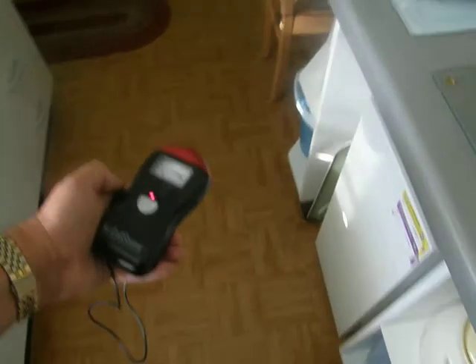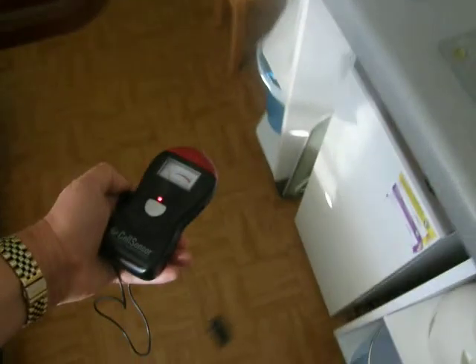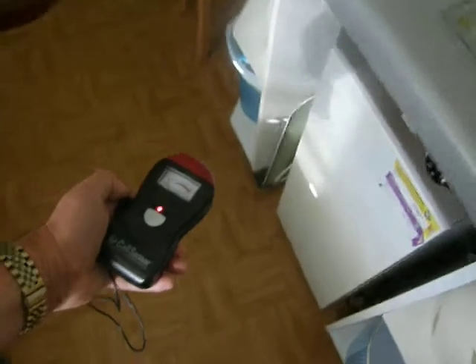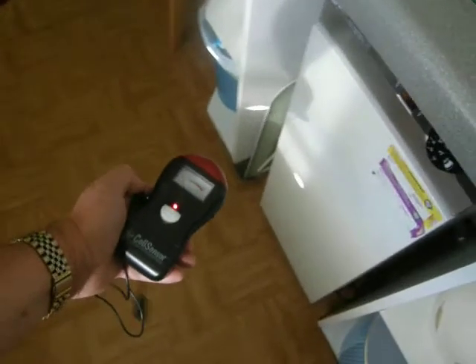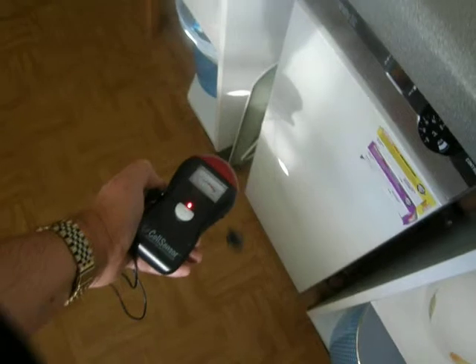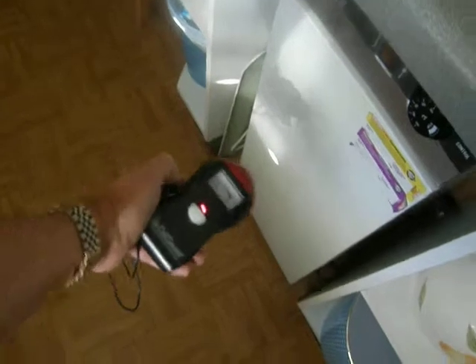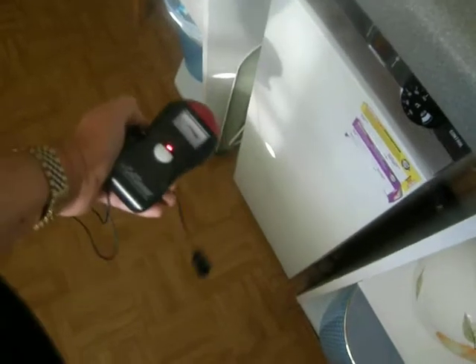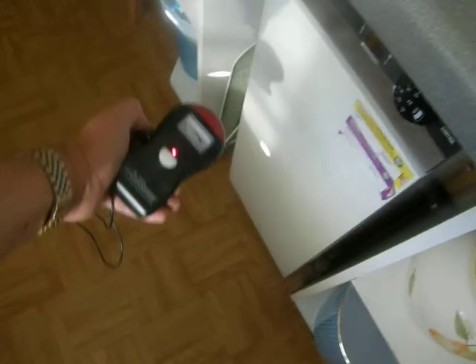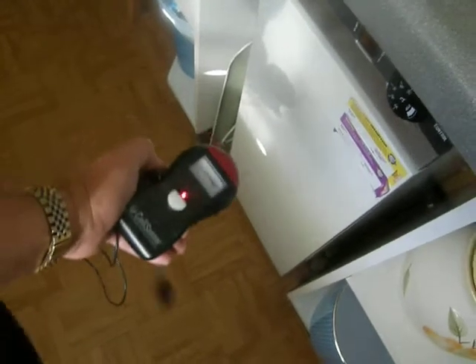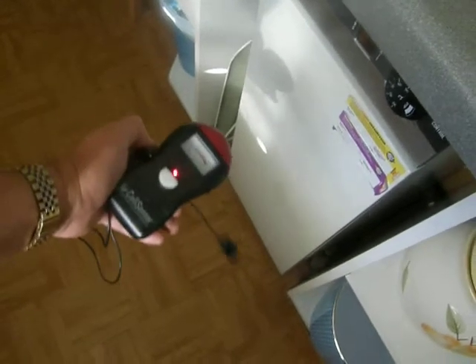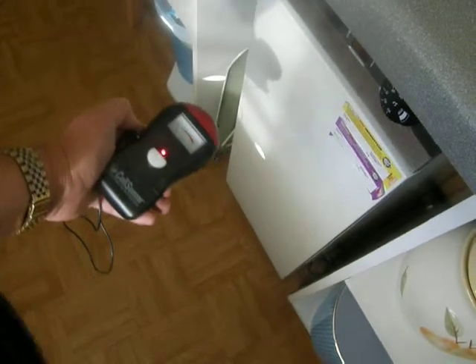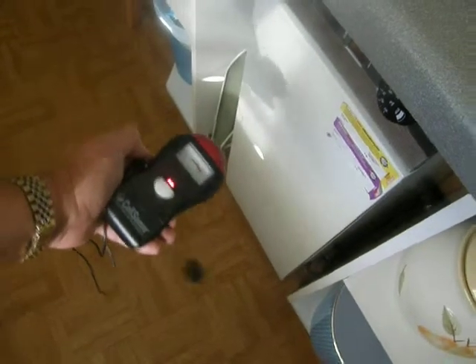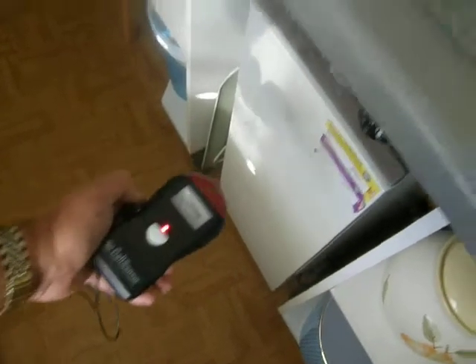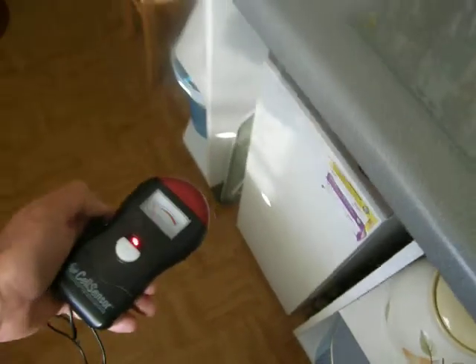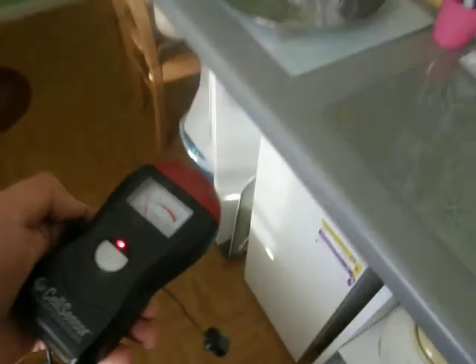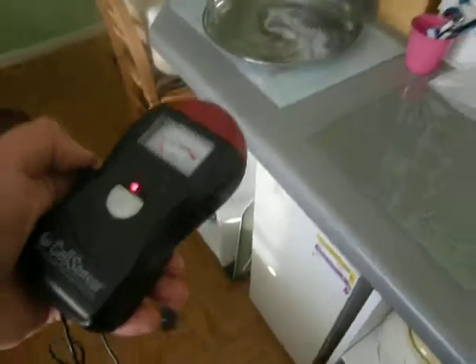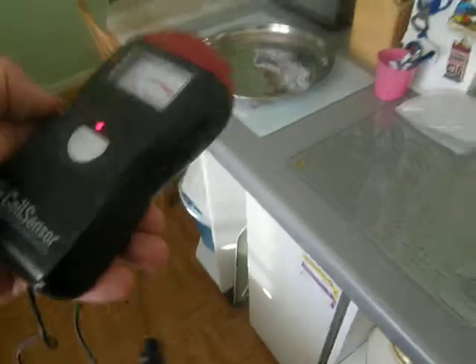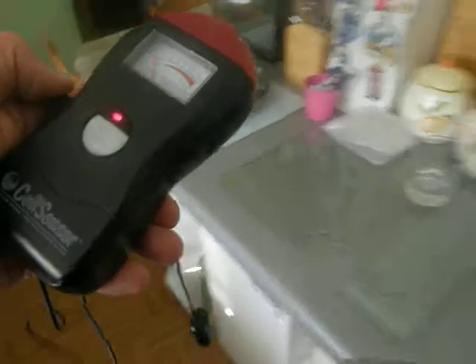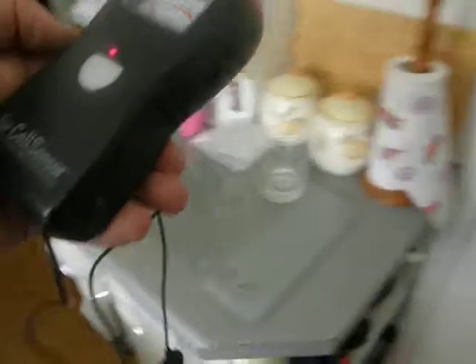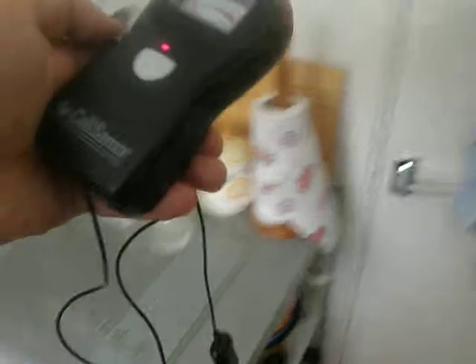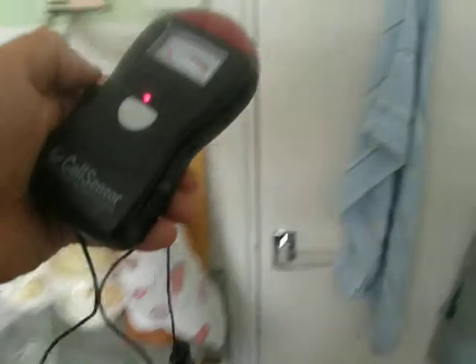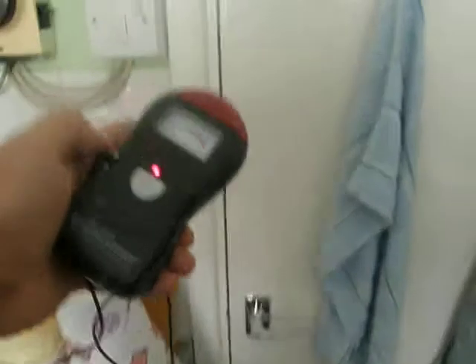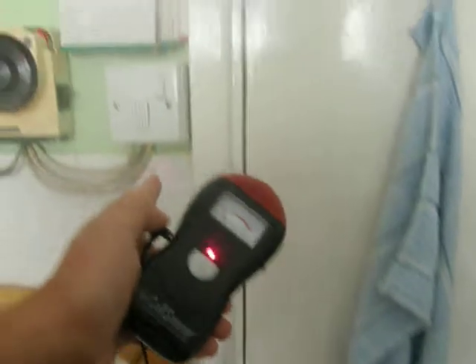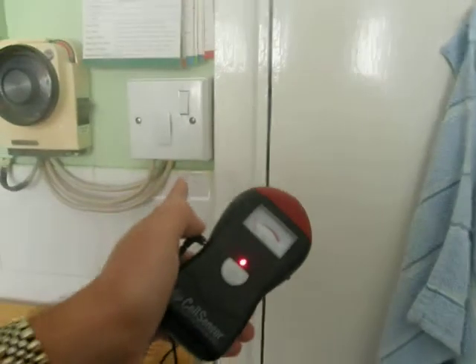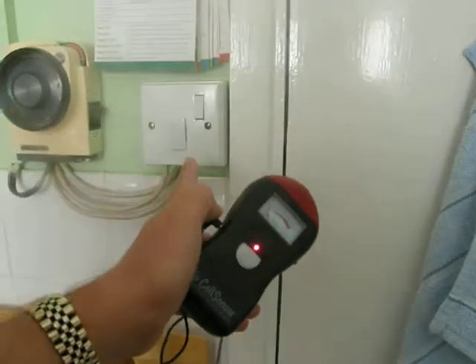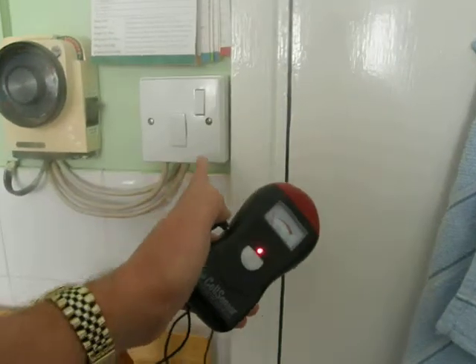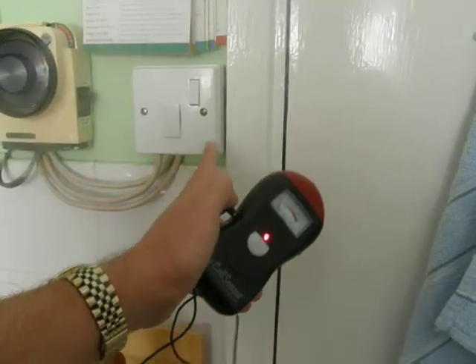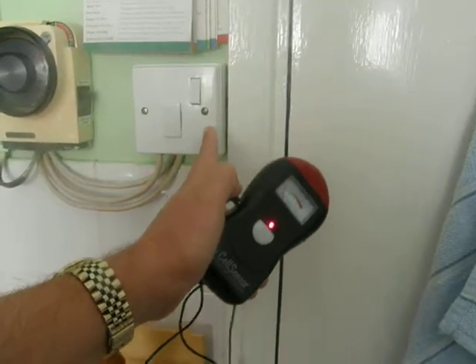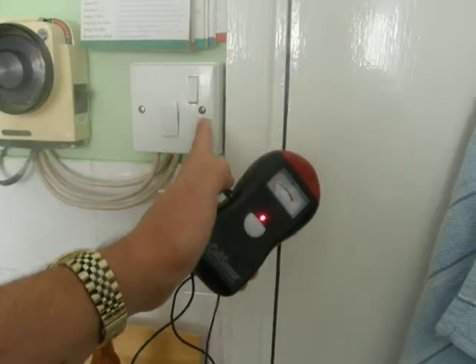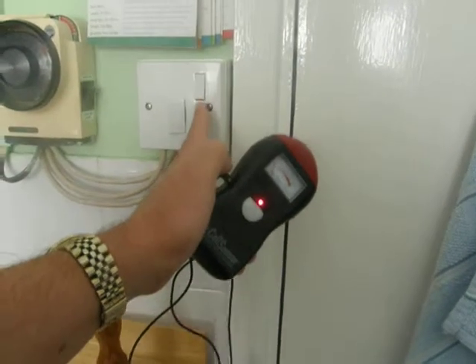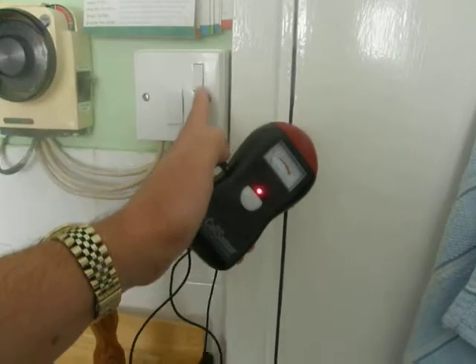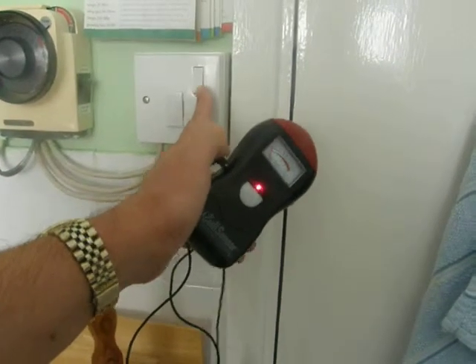Go near here — absolutely nothing. We then switch this button here. This is in my own house.